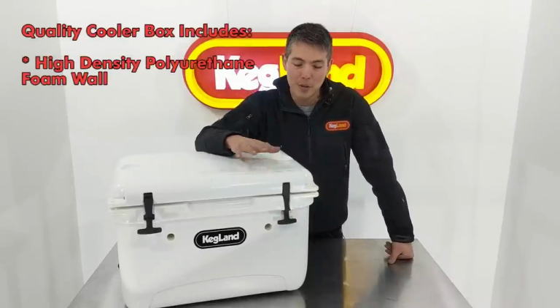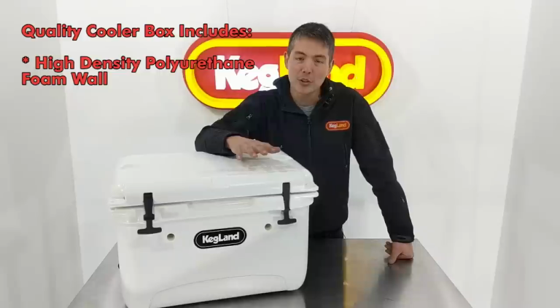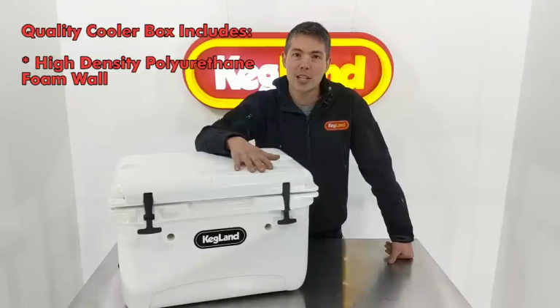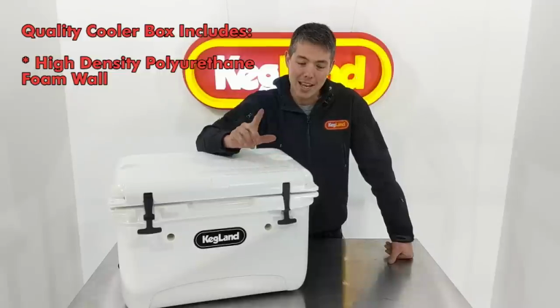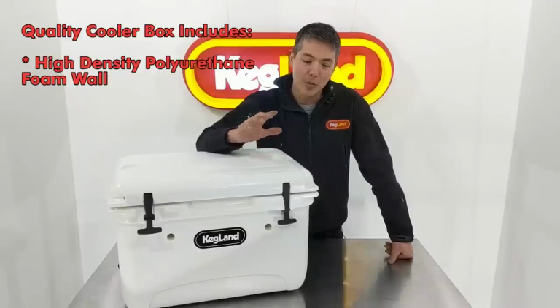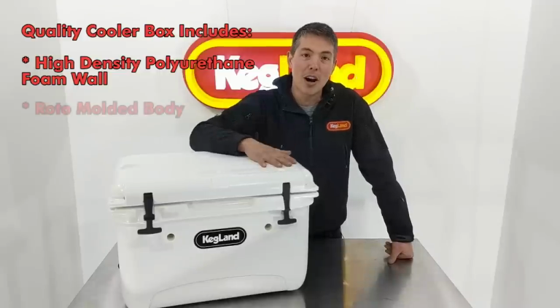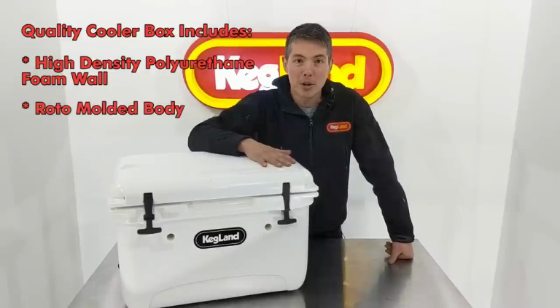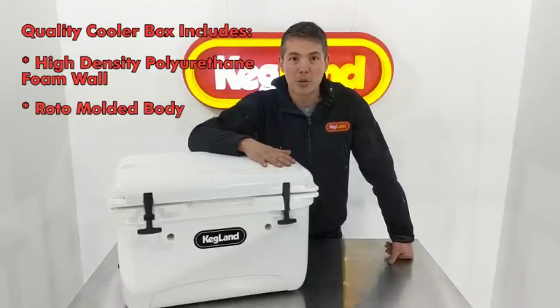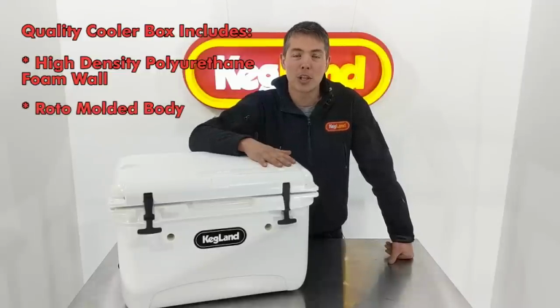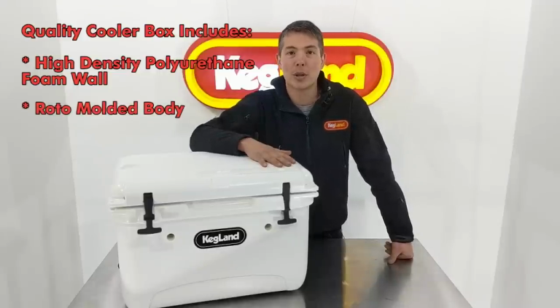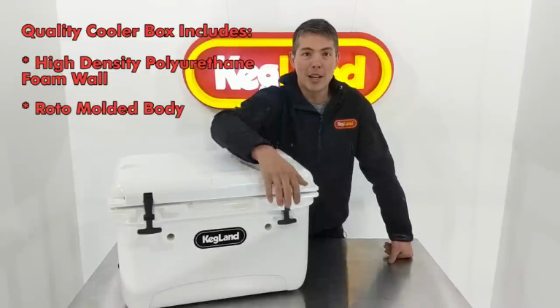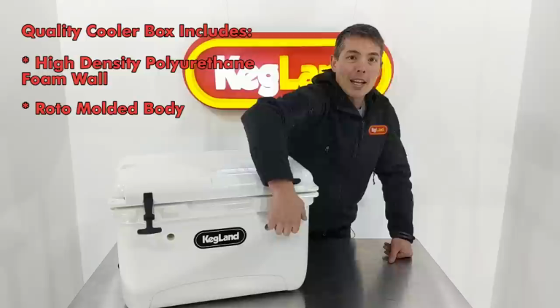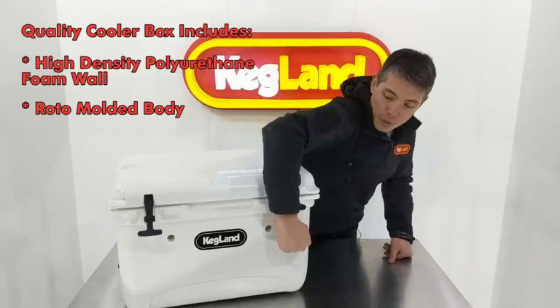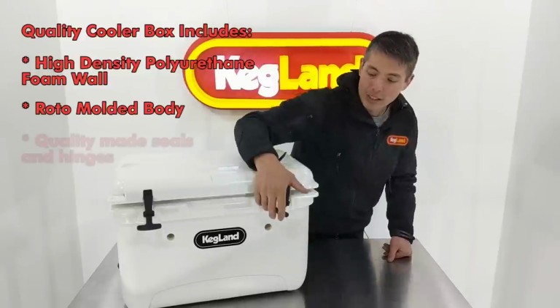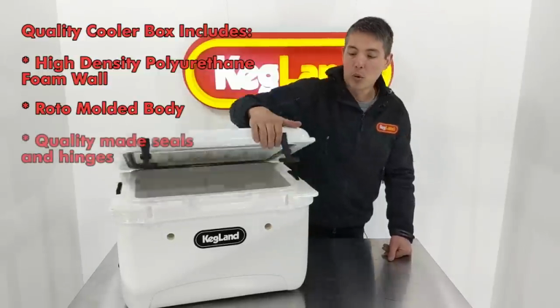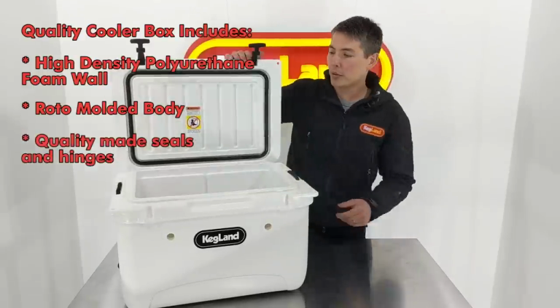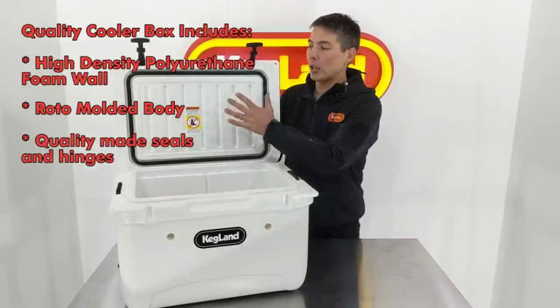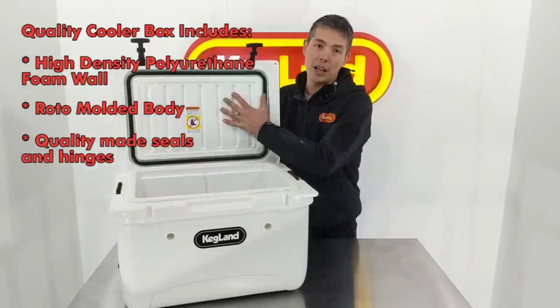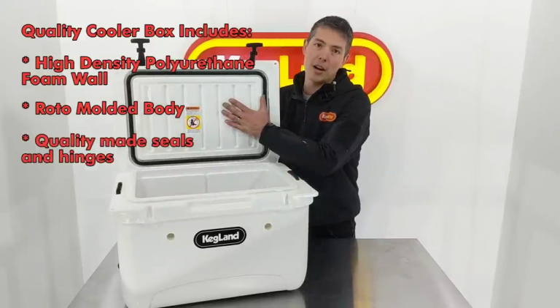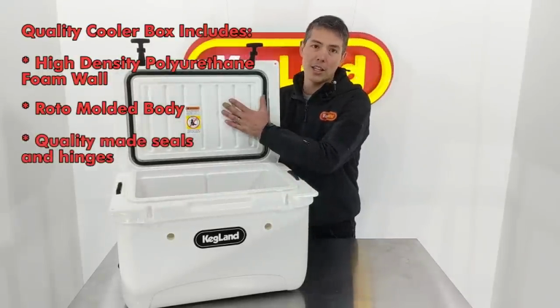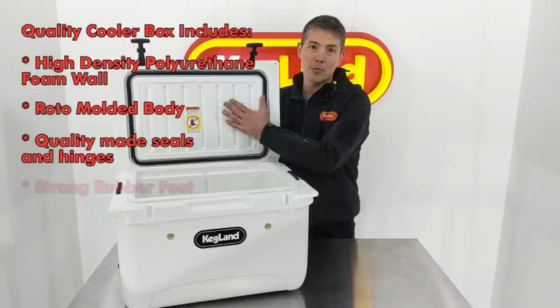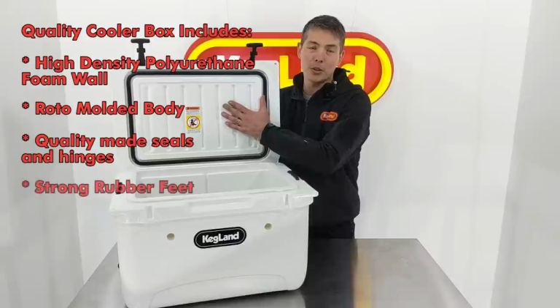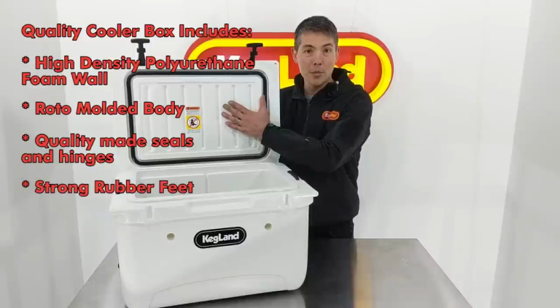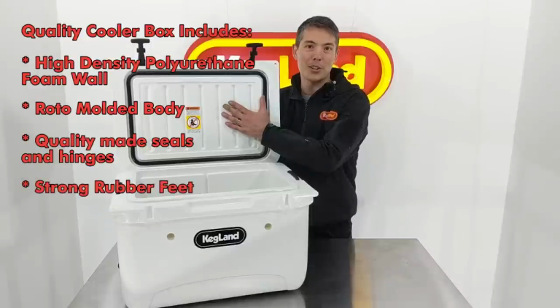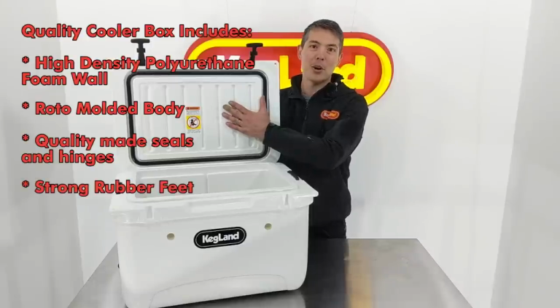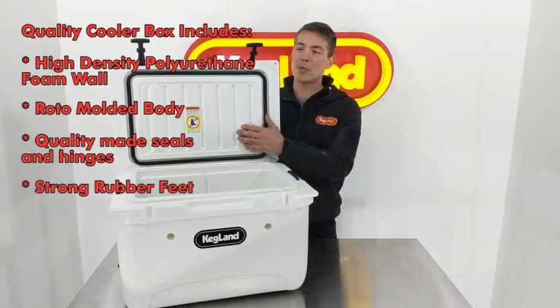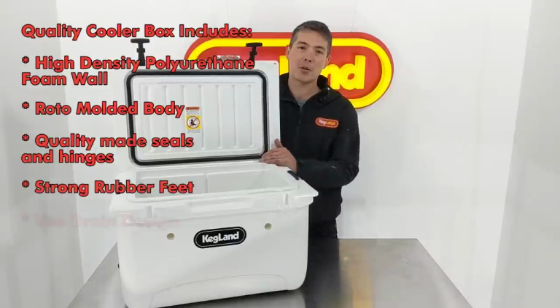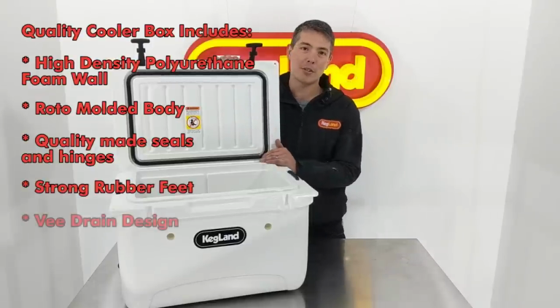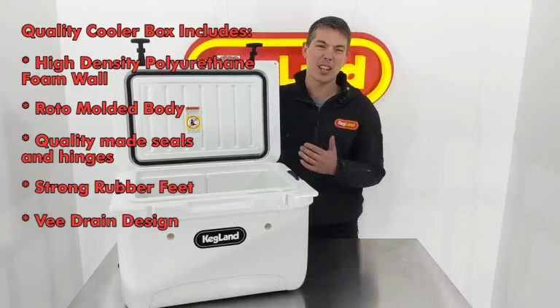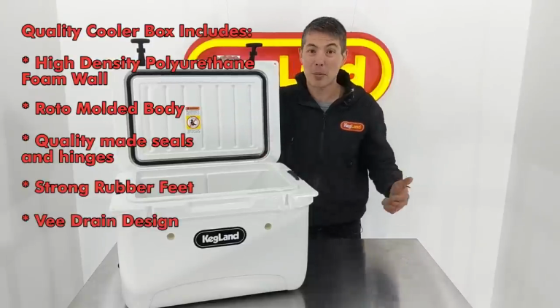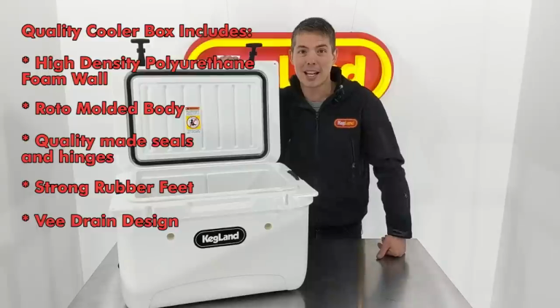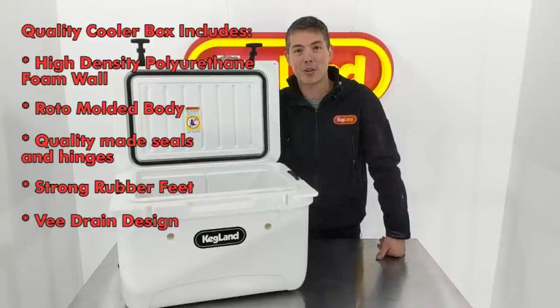Now the first thing you'll notice is we've used the highest possible quality cooler we could find. This is a really thick-walled polyurethane high-density foam-filled roto-molded cooler box, which makes it quite different to a lot of the other cheap eskies out there.